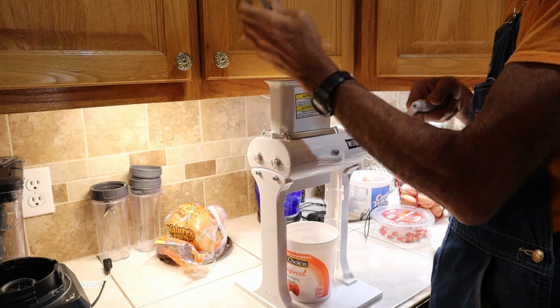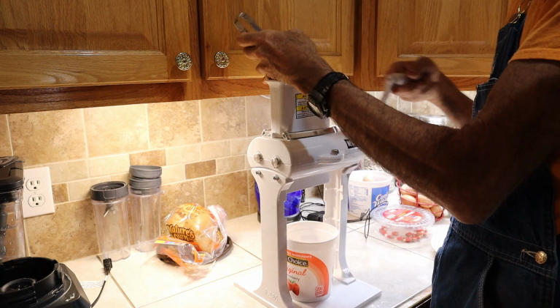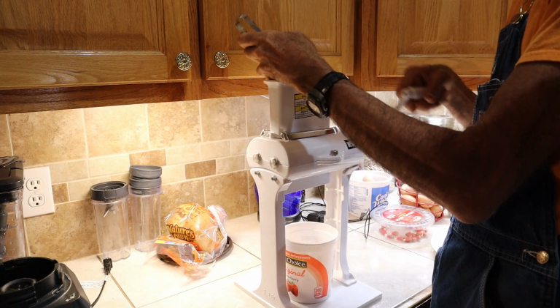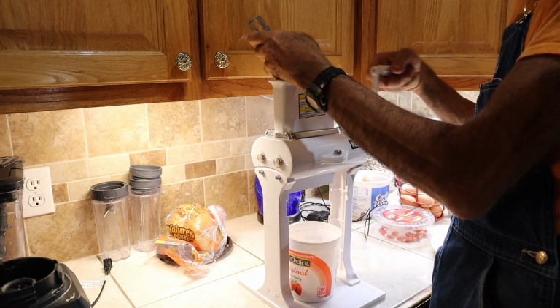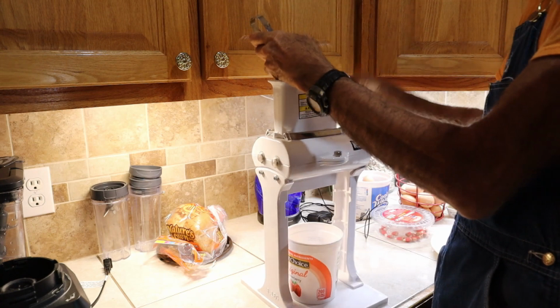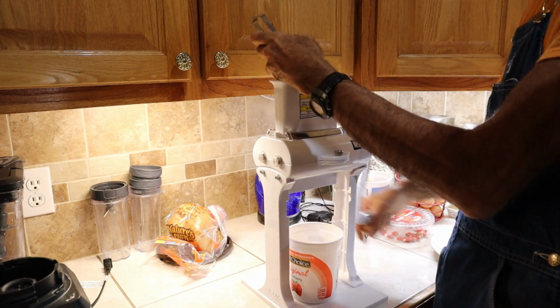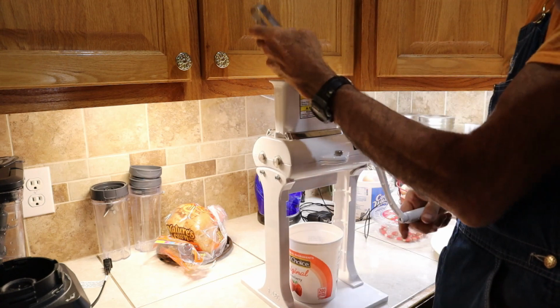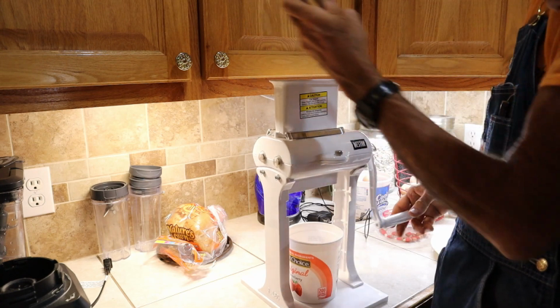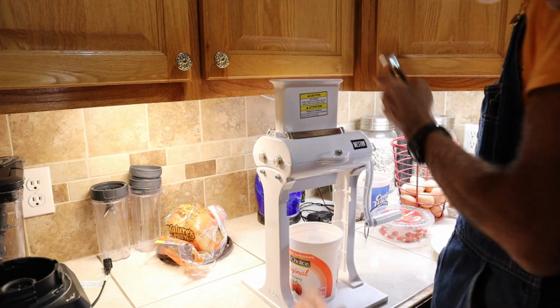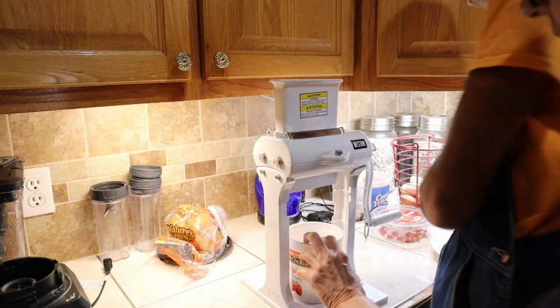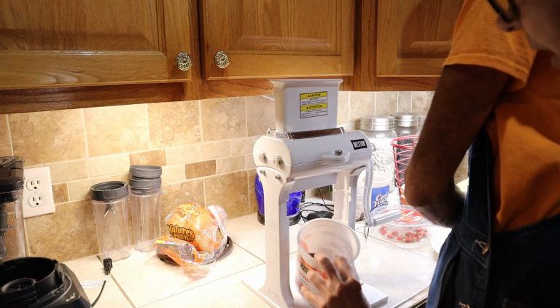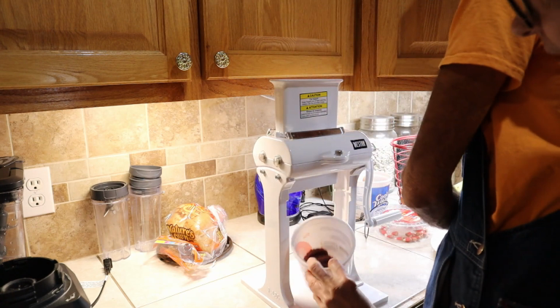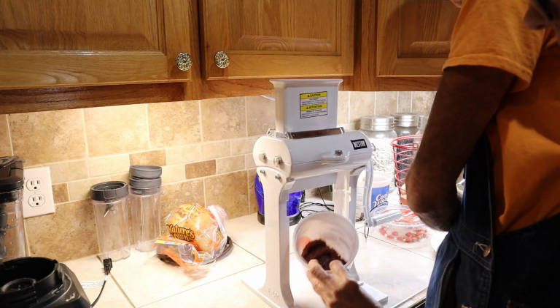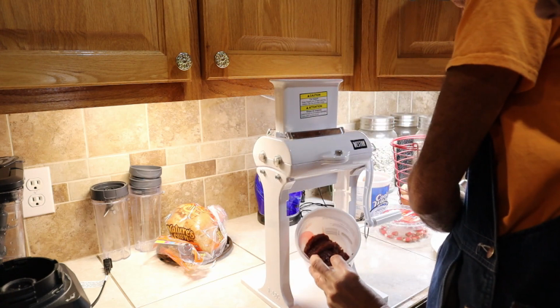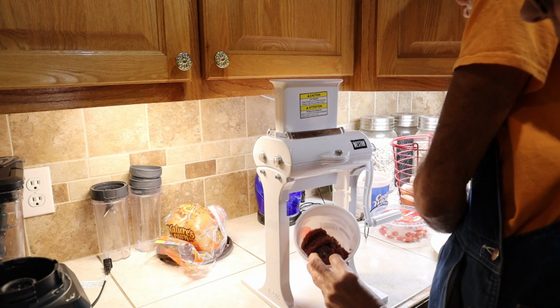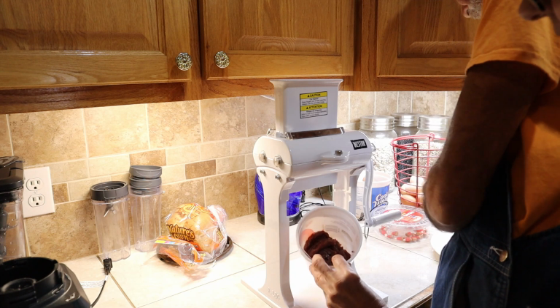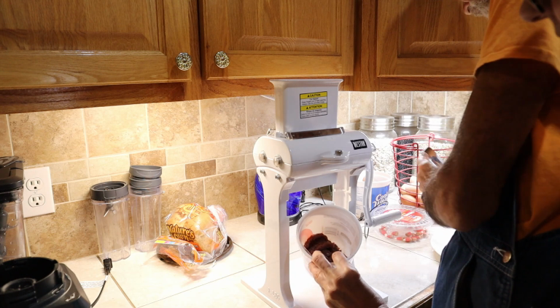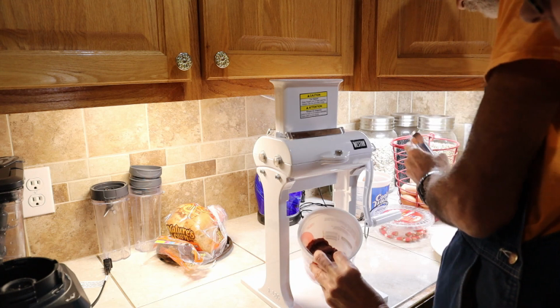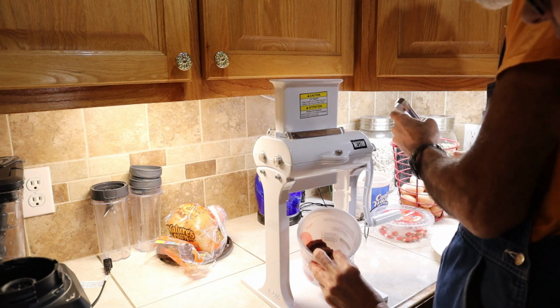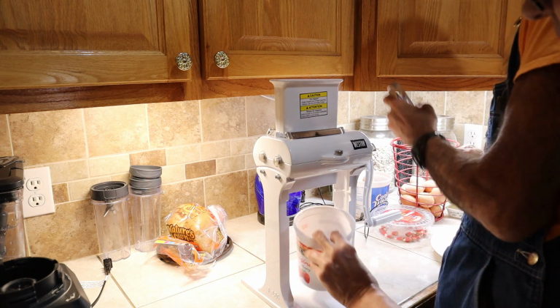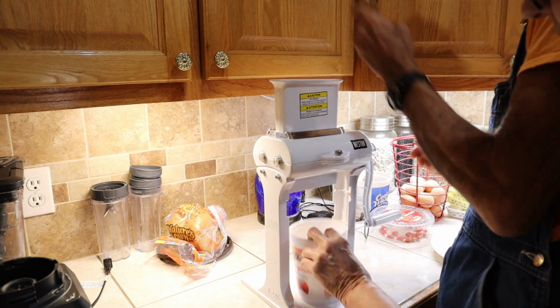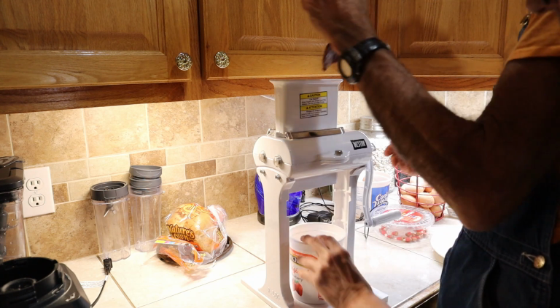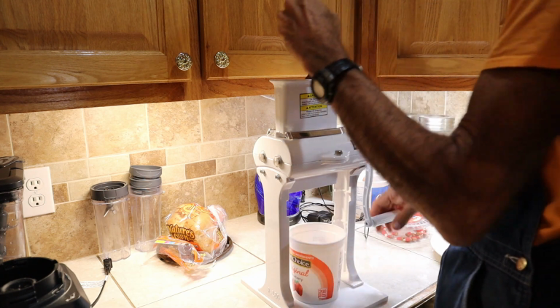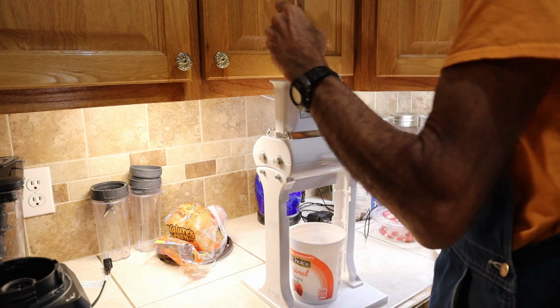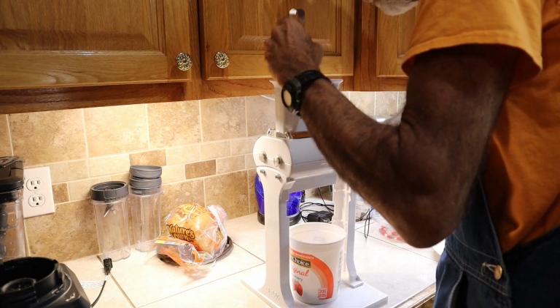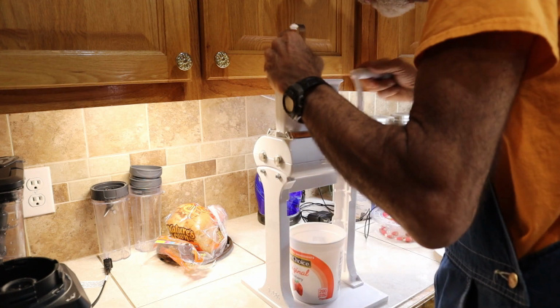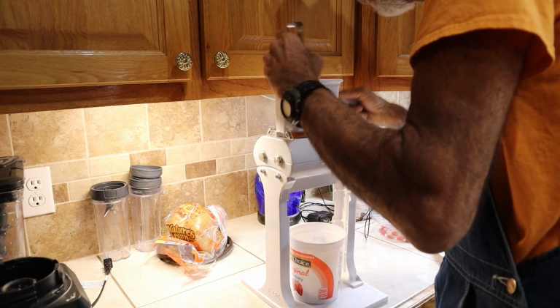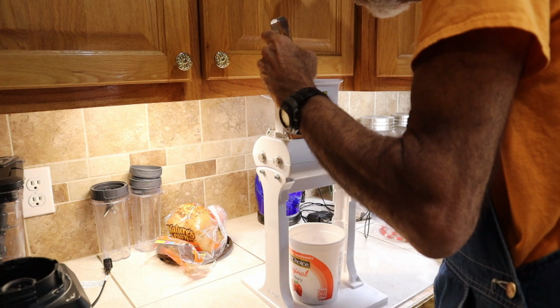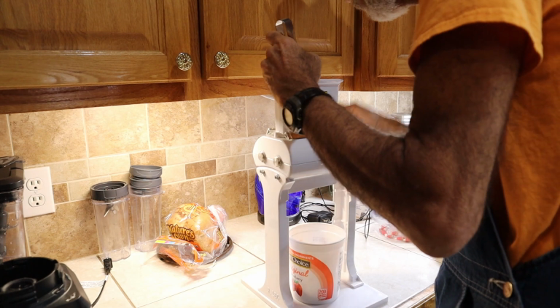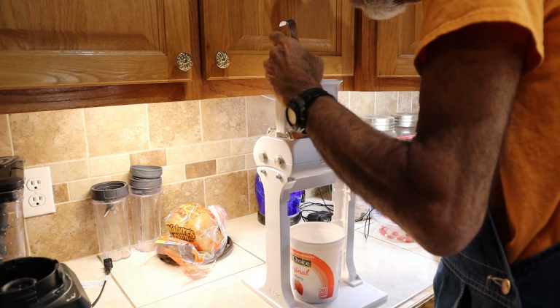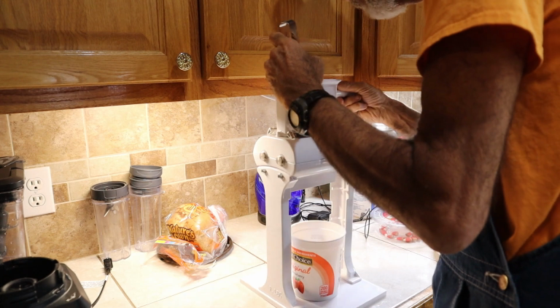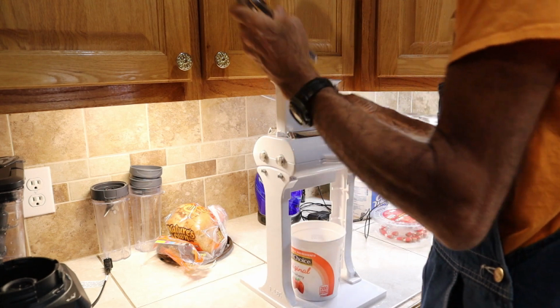It beats sitting there with a hammer. So what I'm going to do is take these steaks over to the coating station.